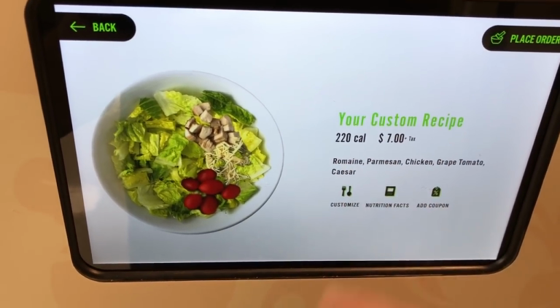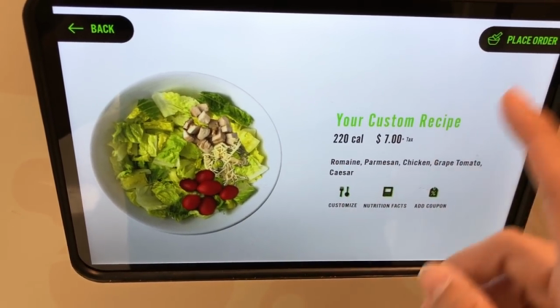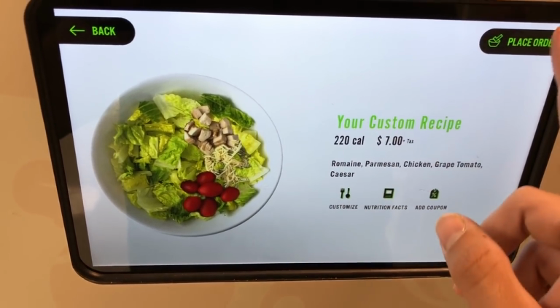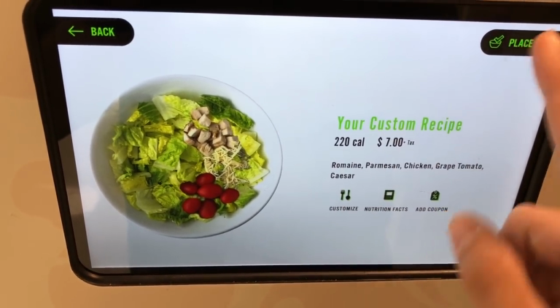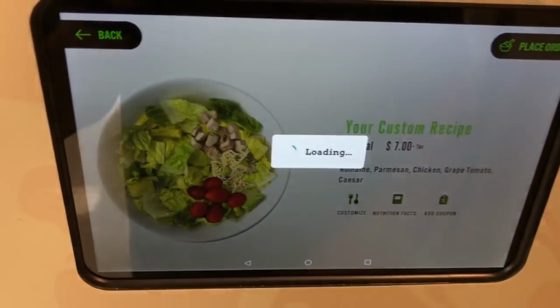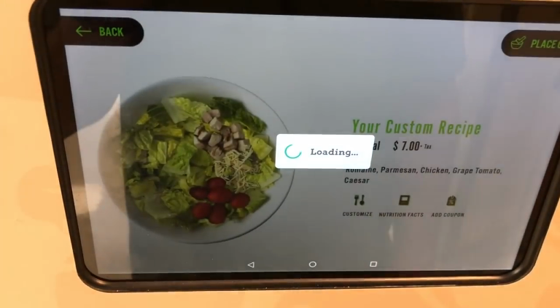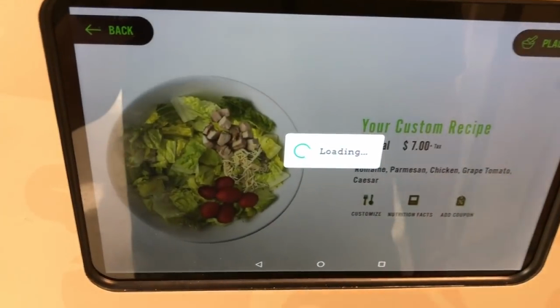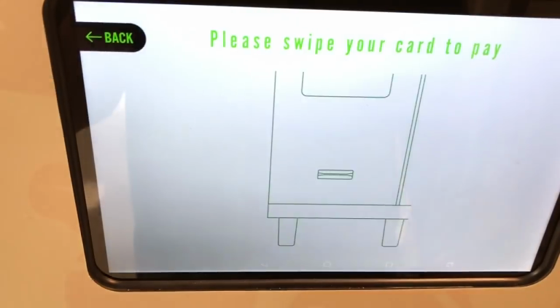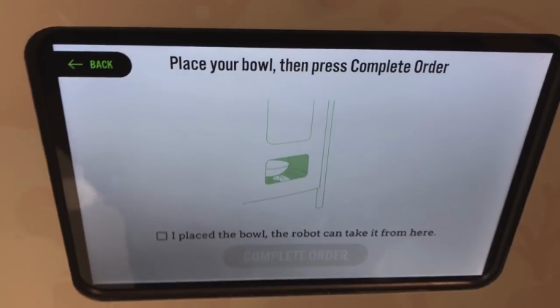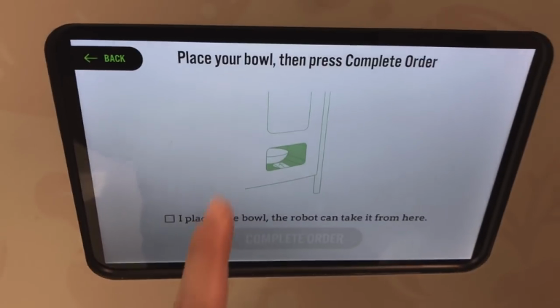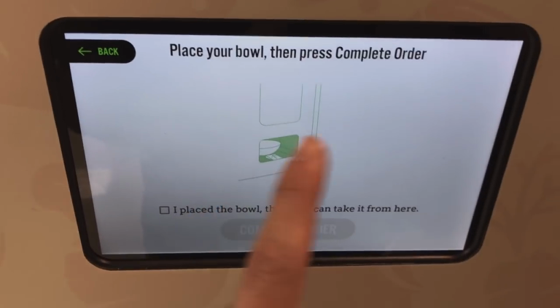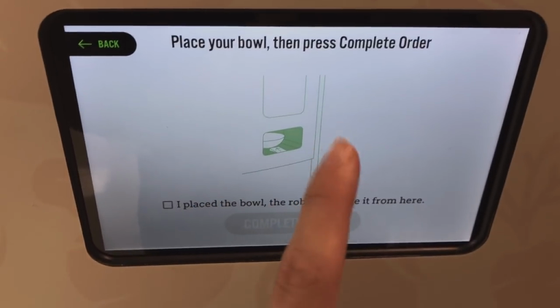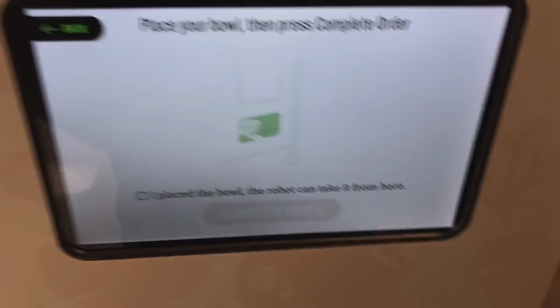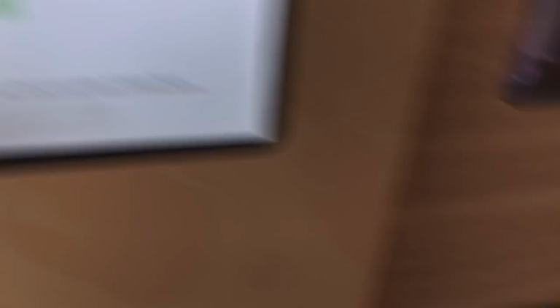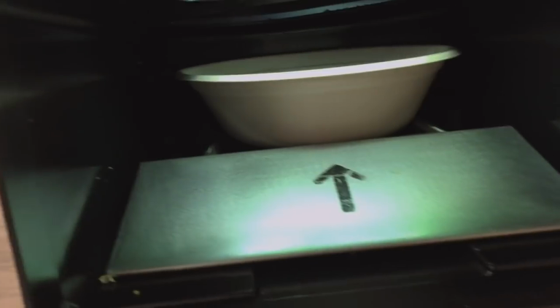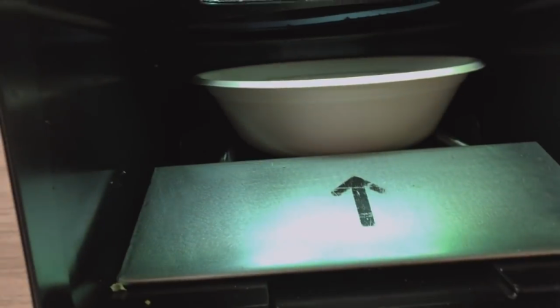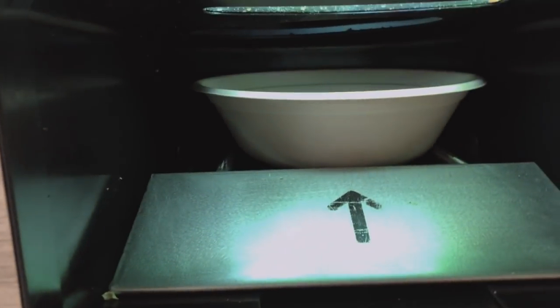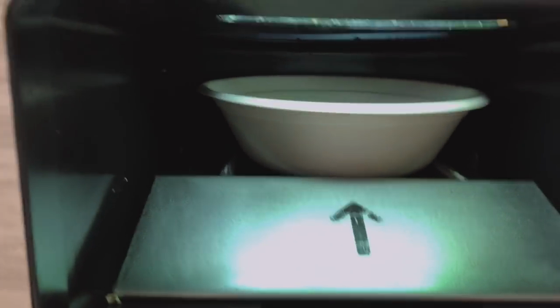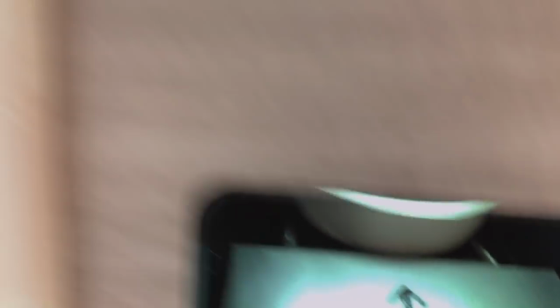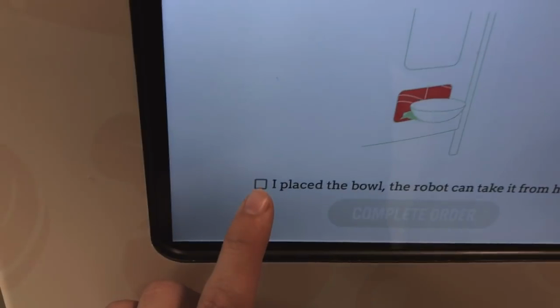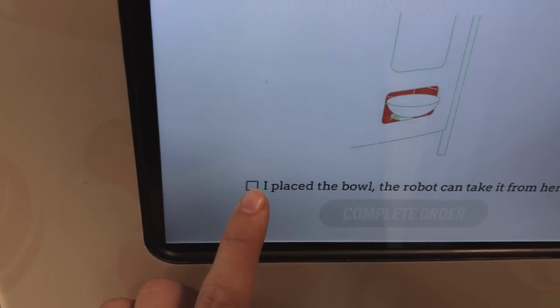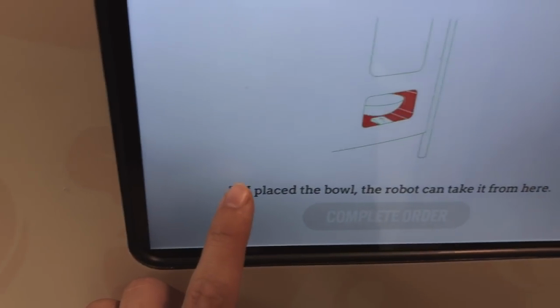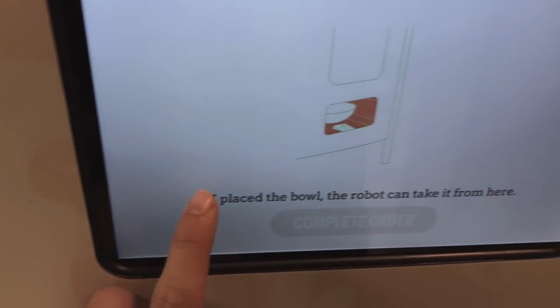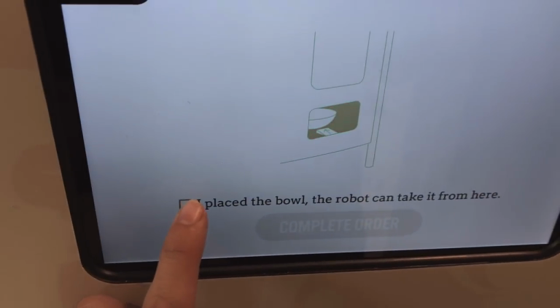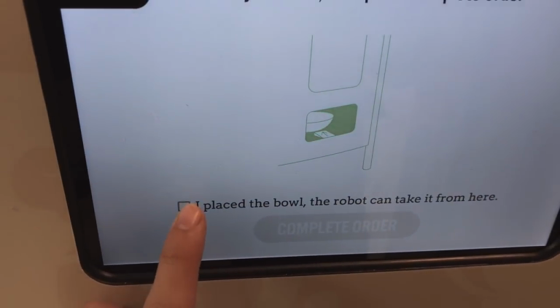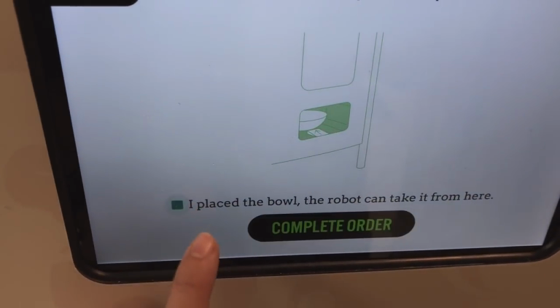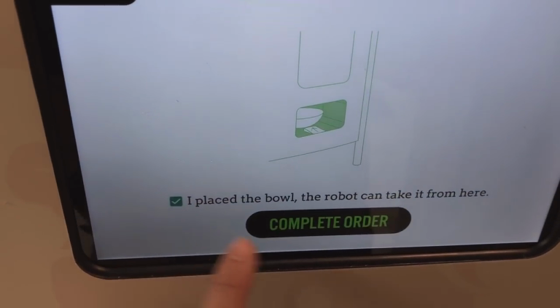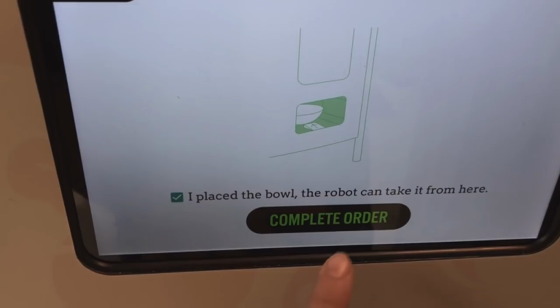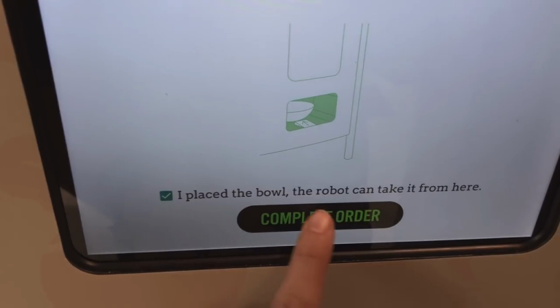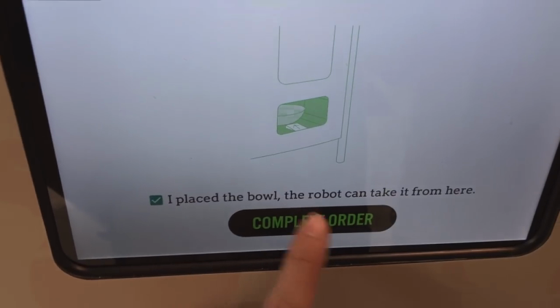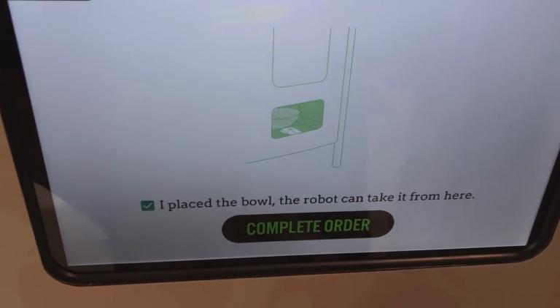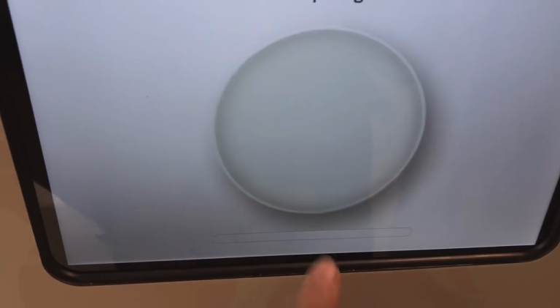Let's do it. Place your order. So next it wants us to place our bowl. The bowl has been placed. I placed the bowl. The robot can take it from here. Complete order.